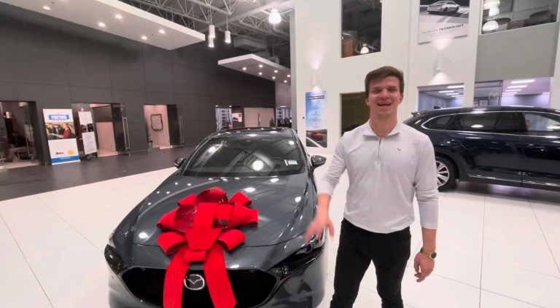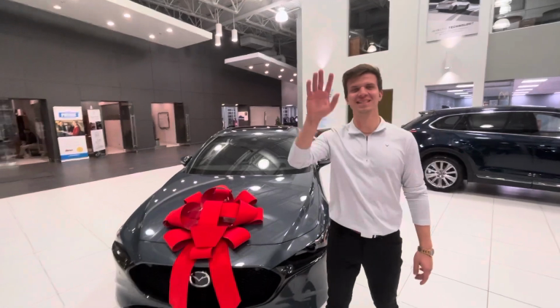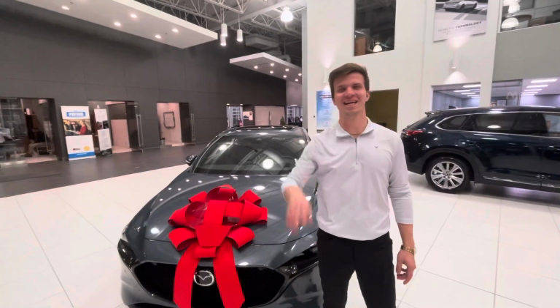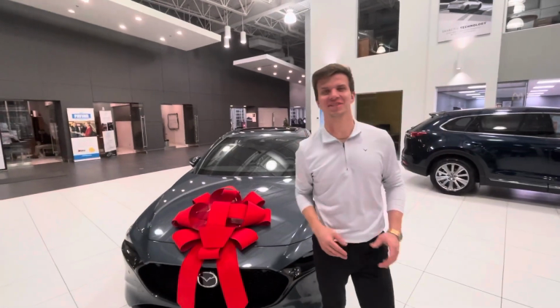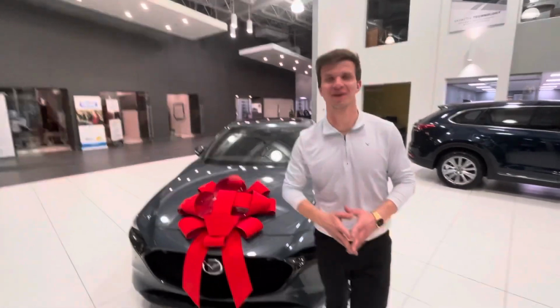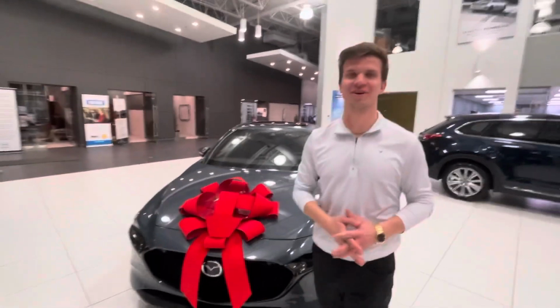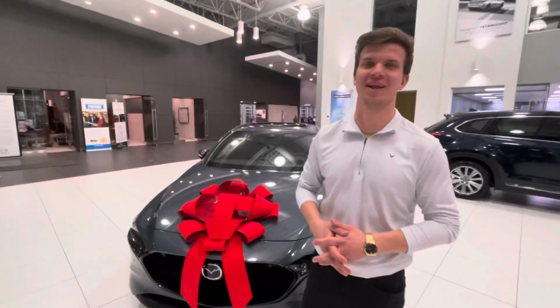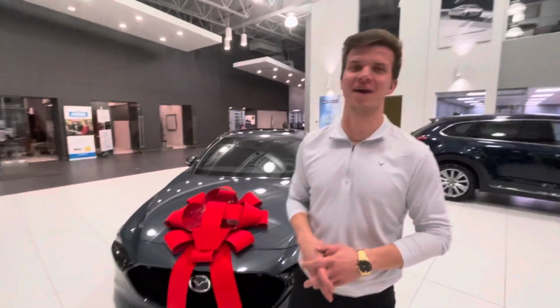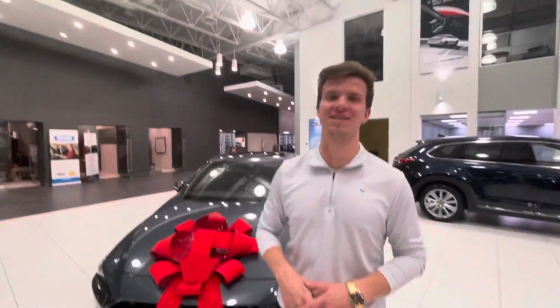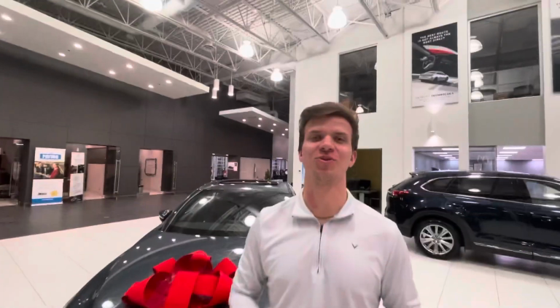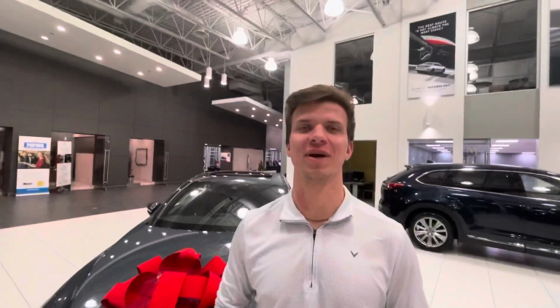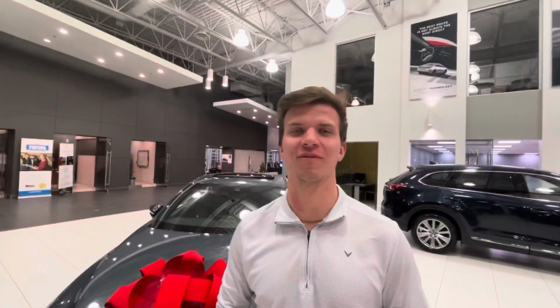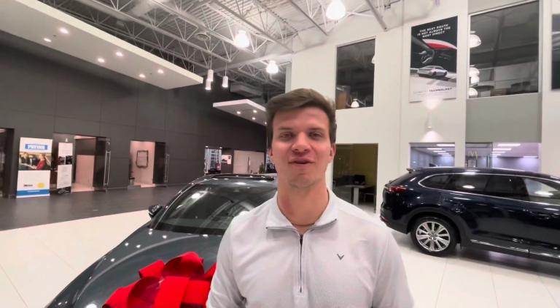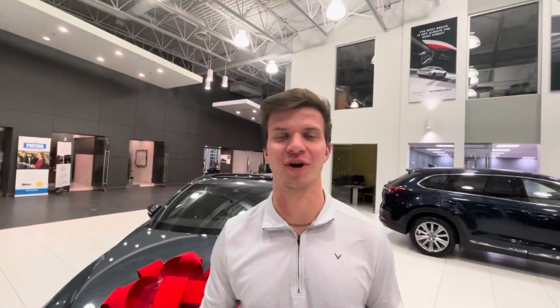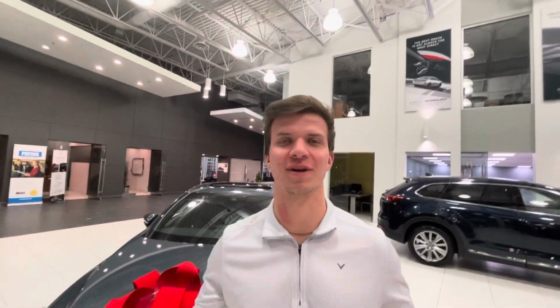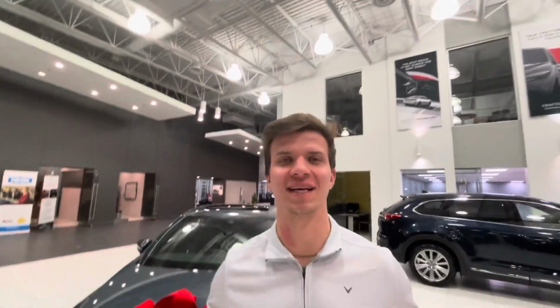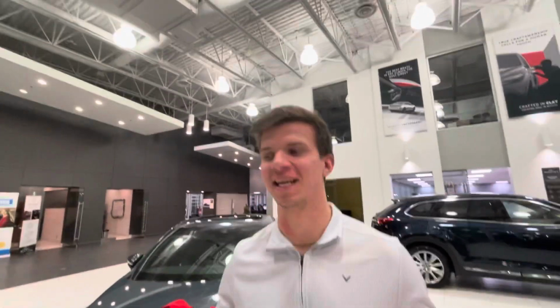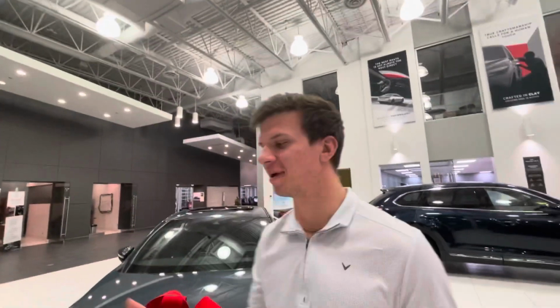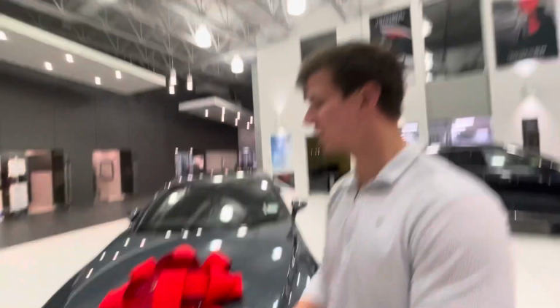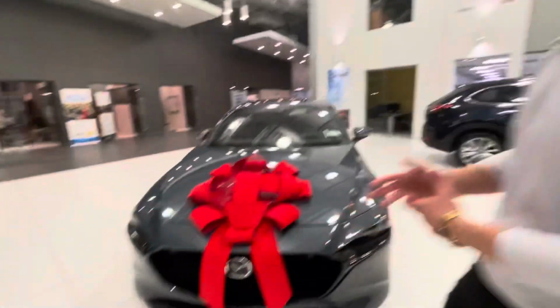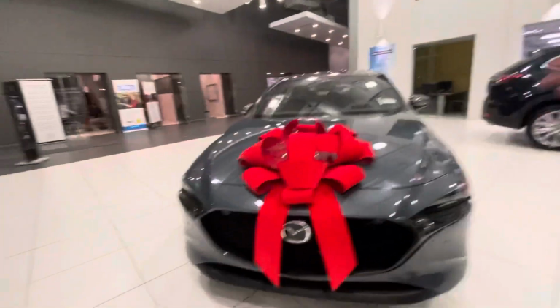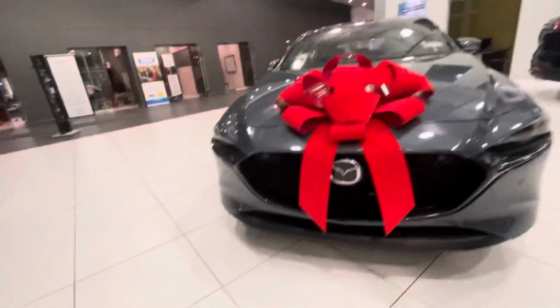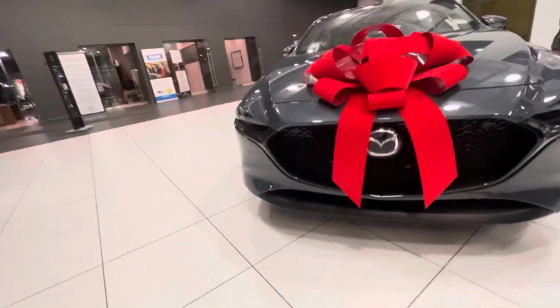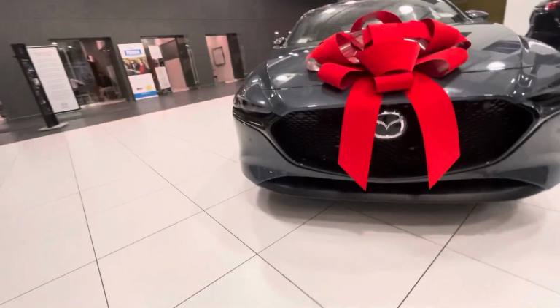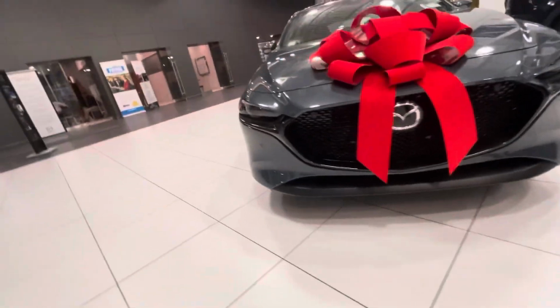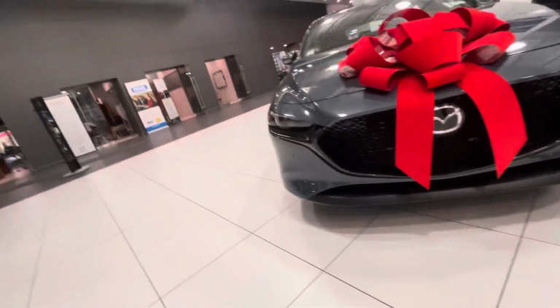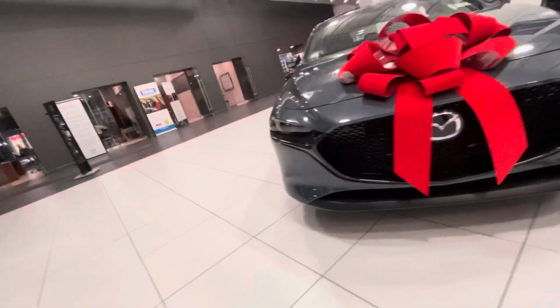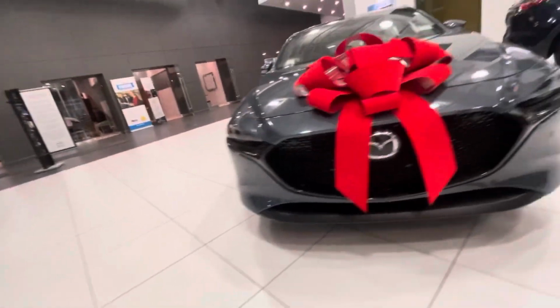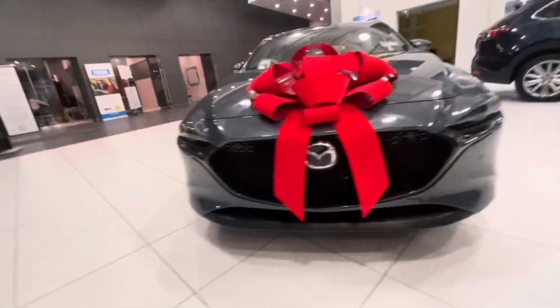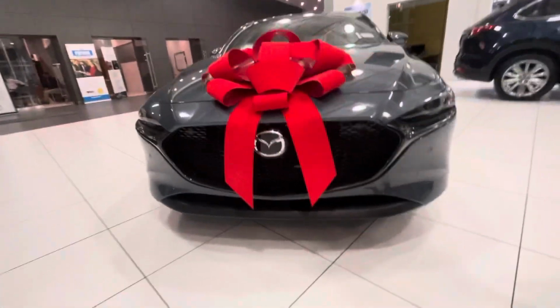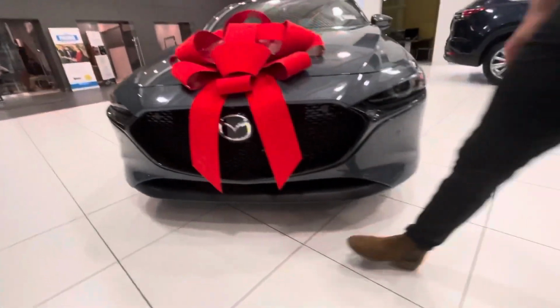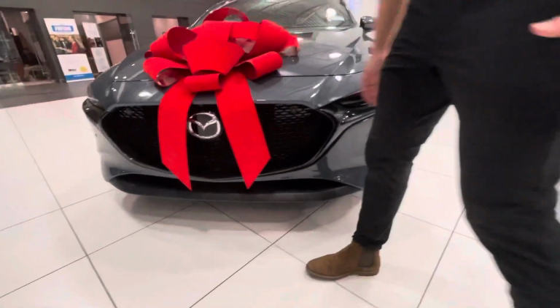Hey Danny, it's Mark here from LA Mazda. I just want to make a quick video for you, putting a face to the name, as well as showing you this absolutely gorgeous Mazda 3 Sport GT.